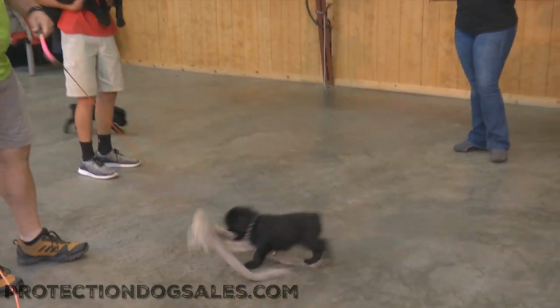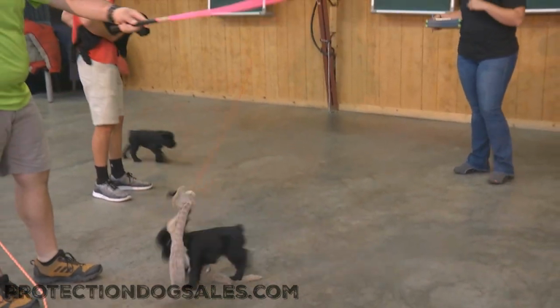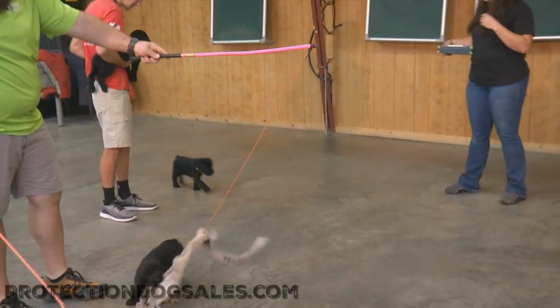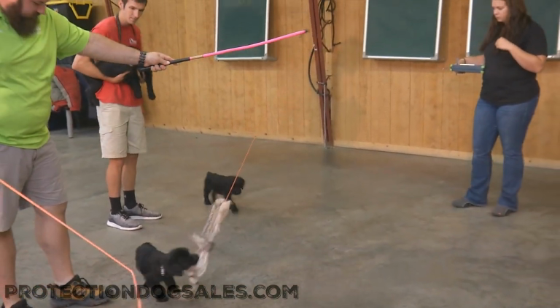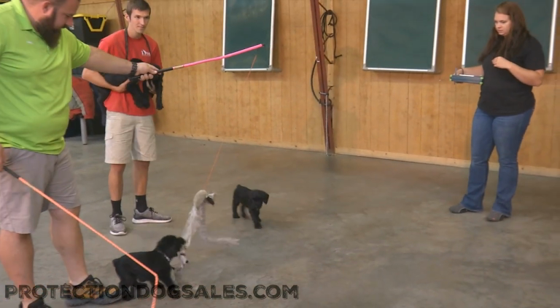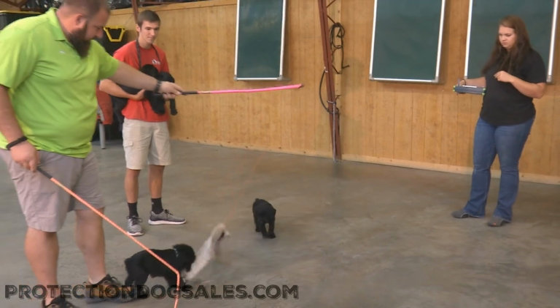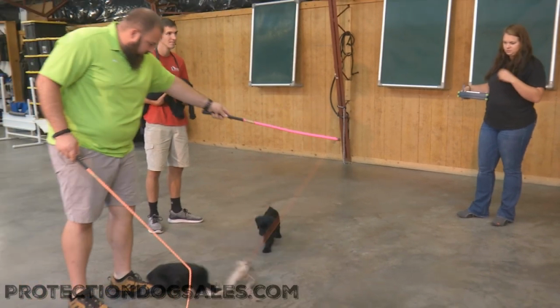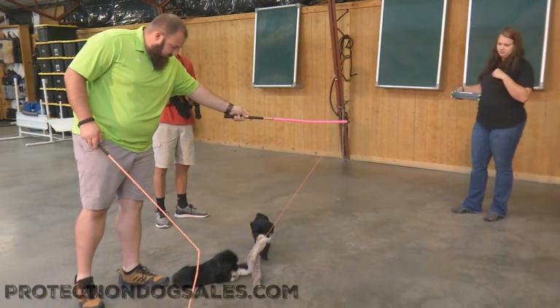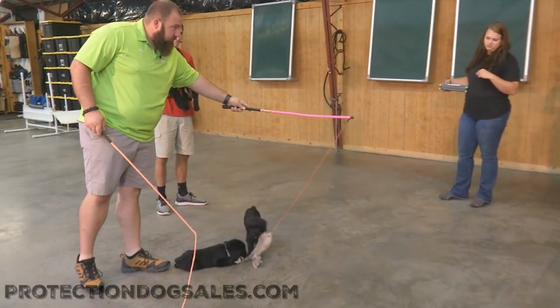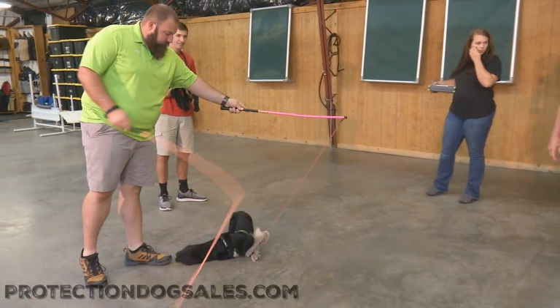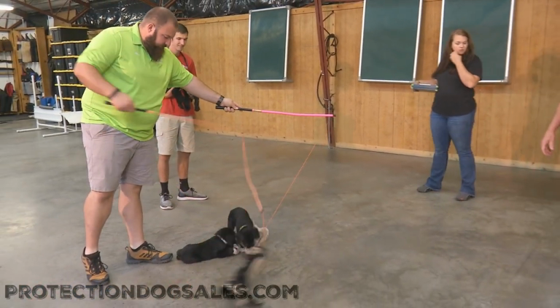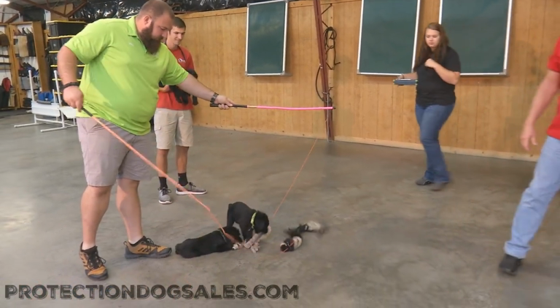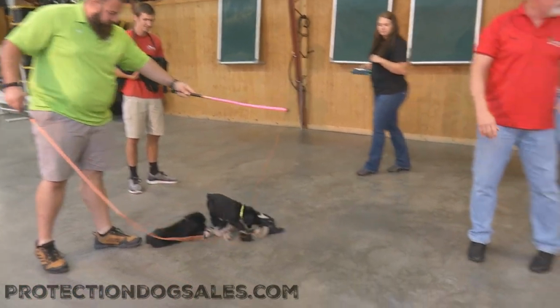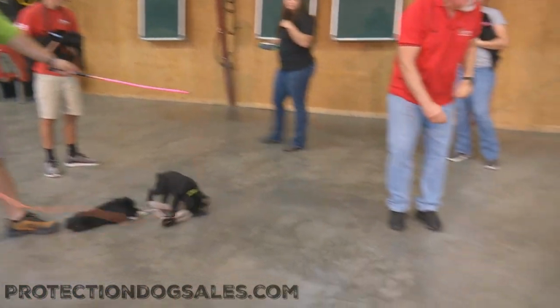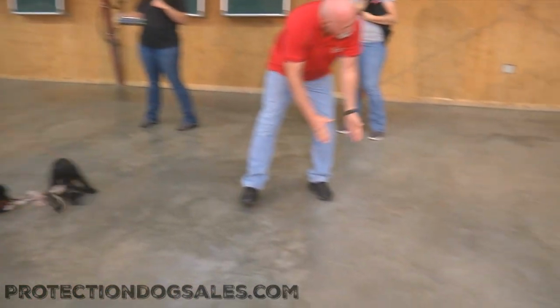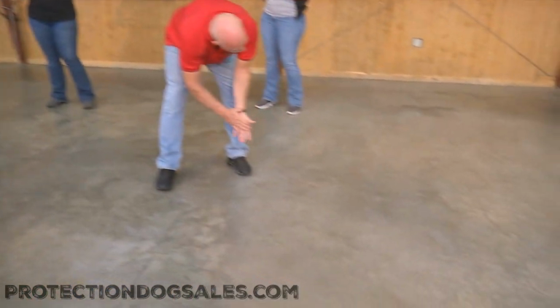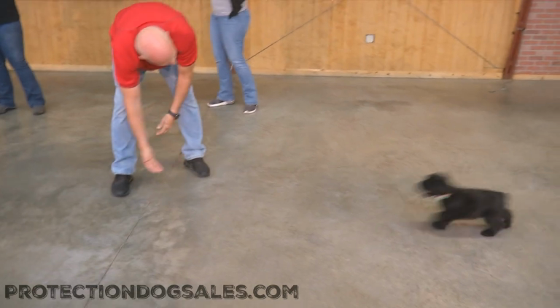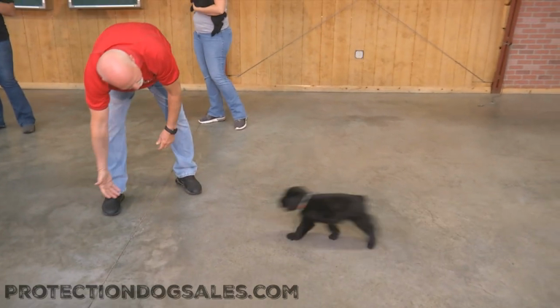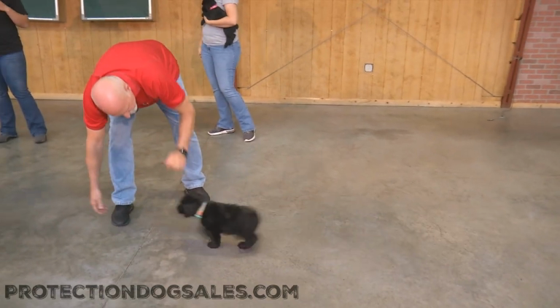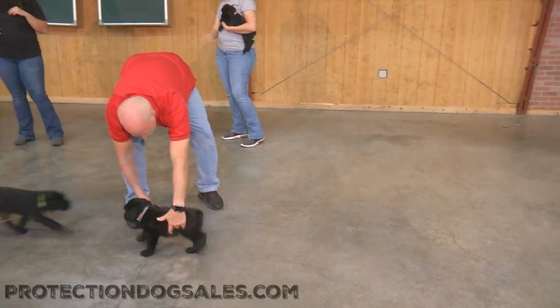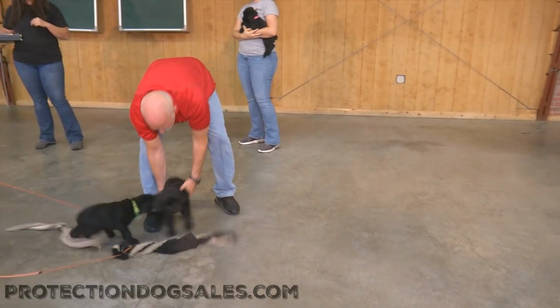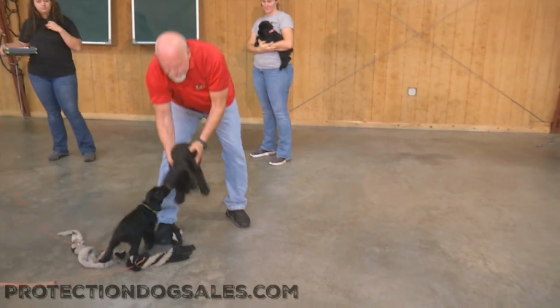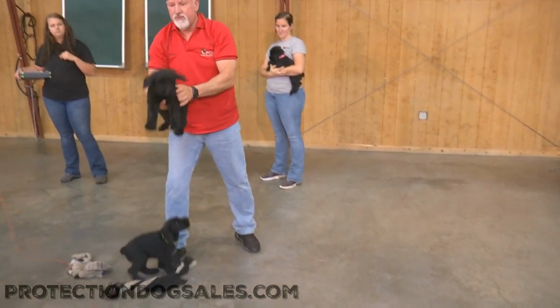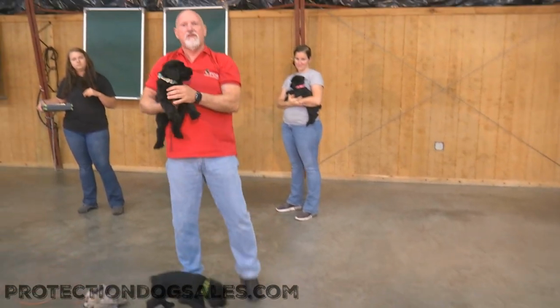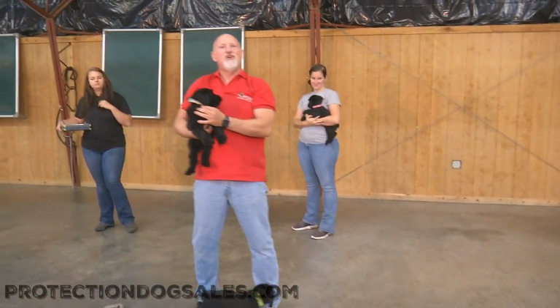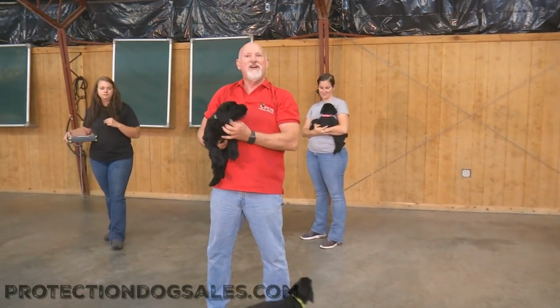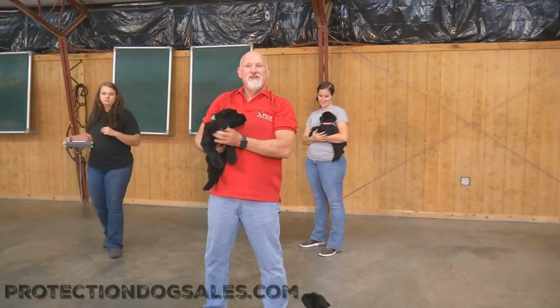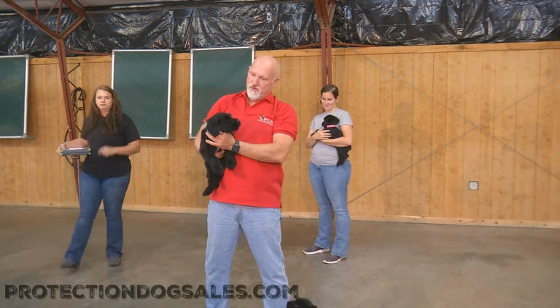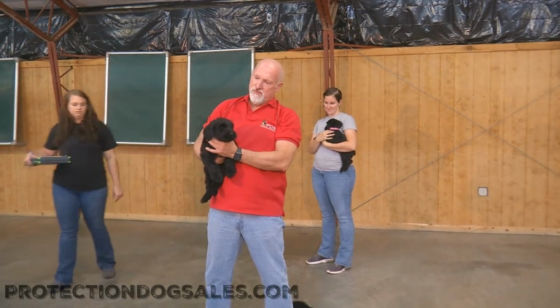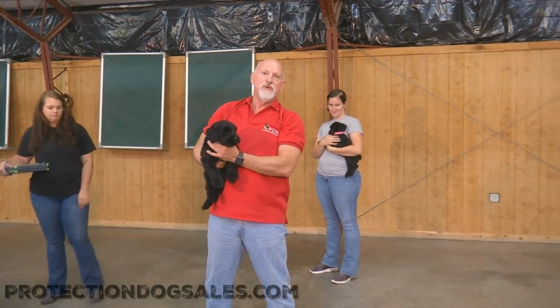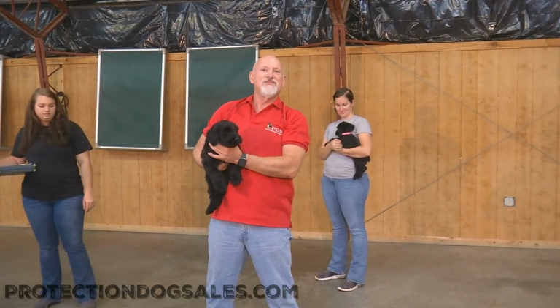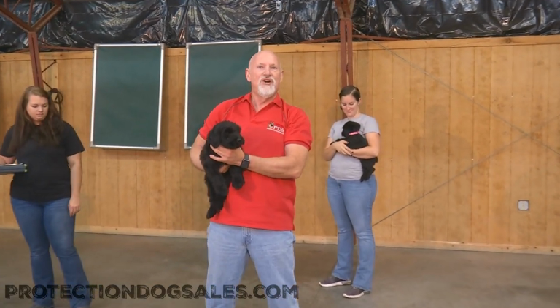There are seven puppies here and now we only have one — and here comes two on screen. But it's still fun. Come here, puppy! They're still cute and we're still here at Protection Dog Sales trying to figure out which one of these puppies would be perfect for your home.